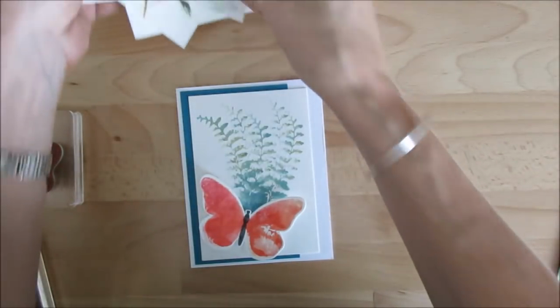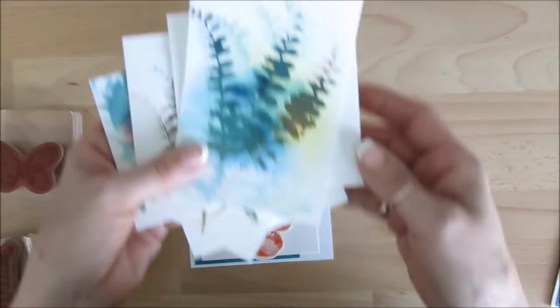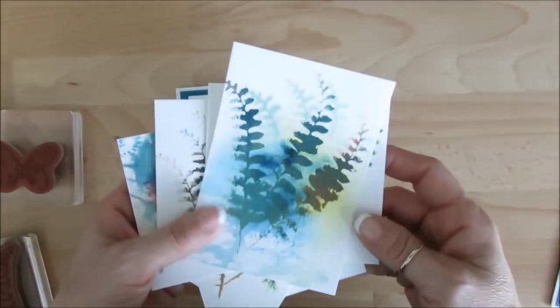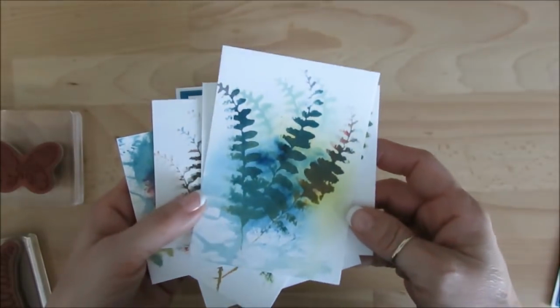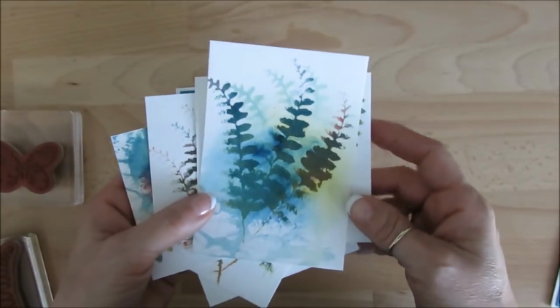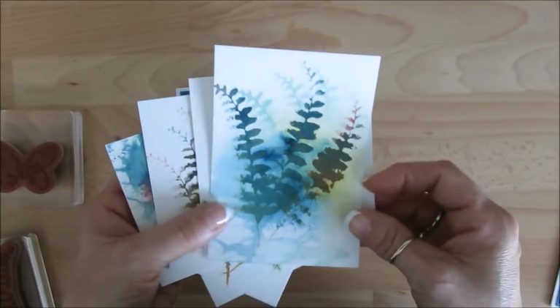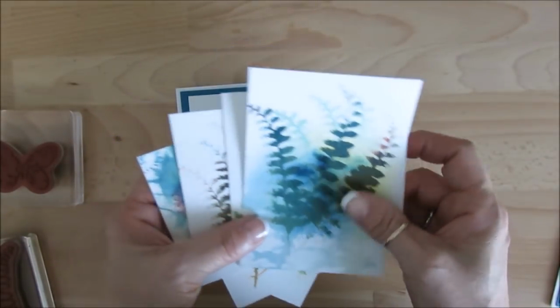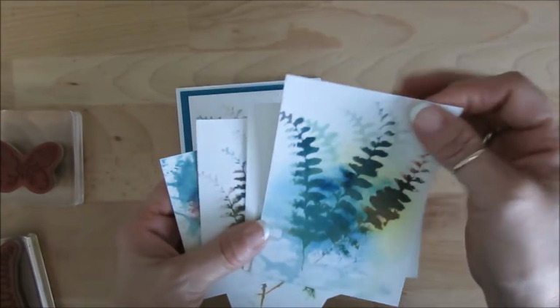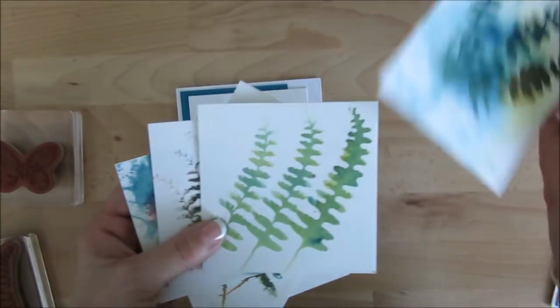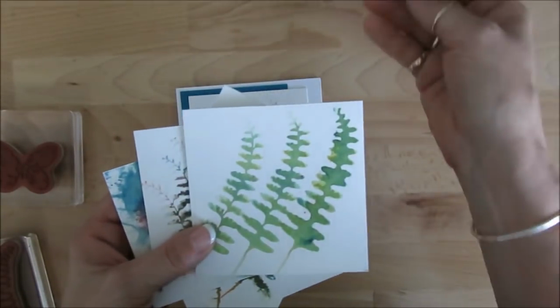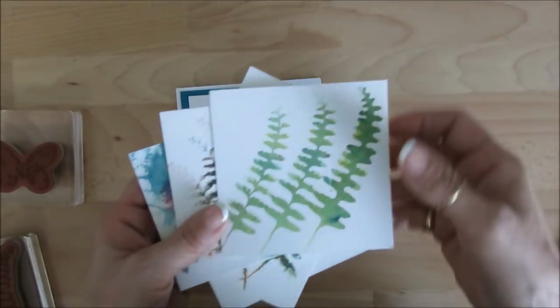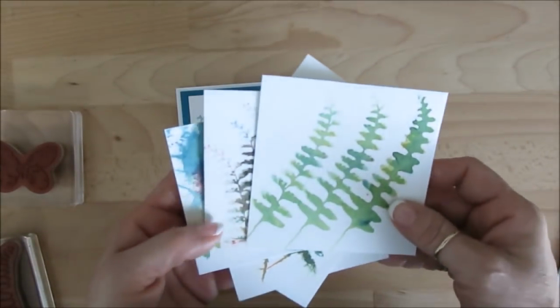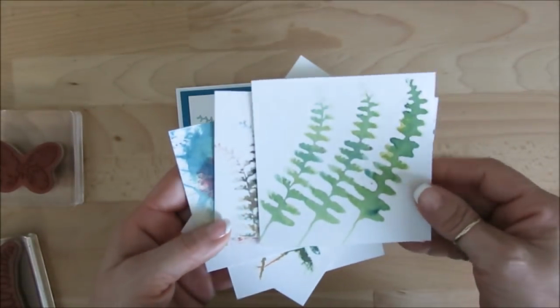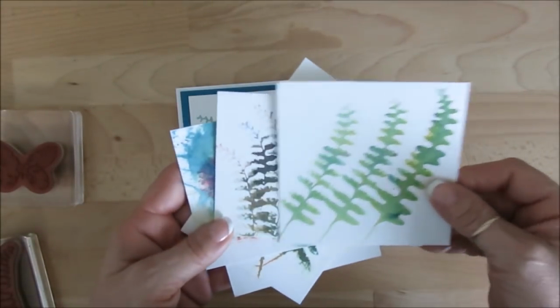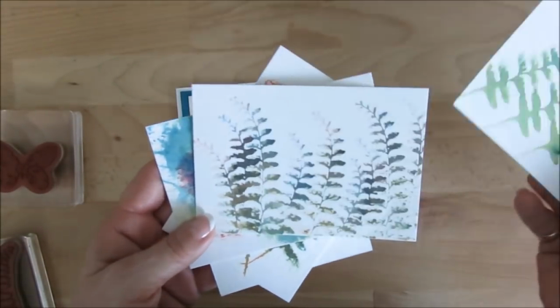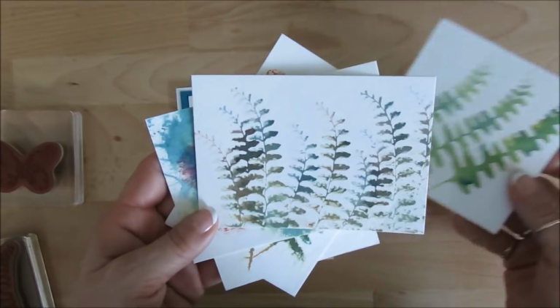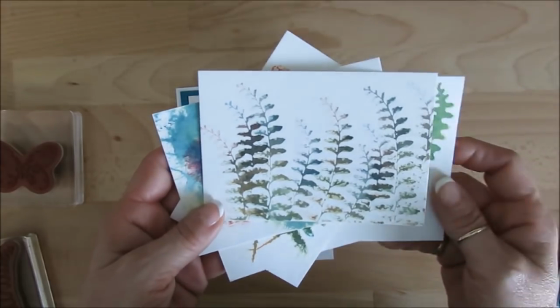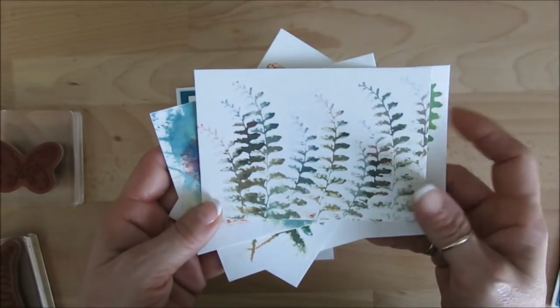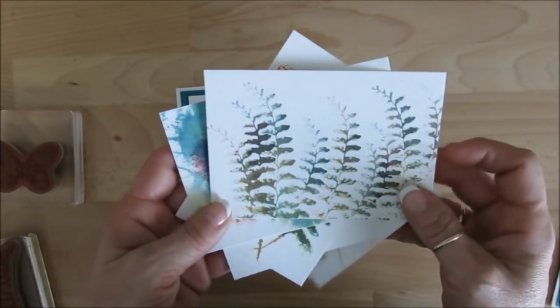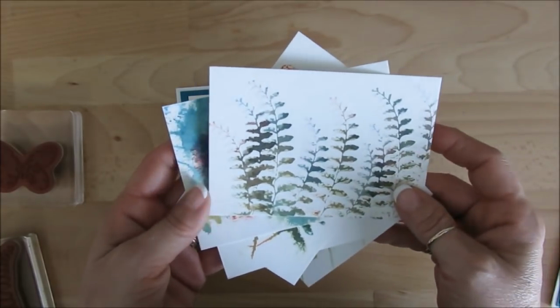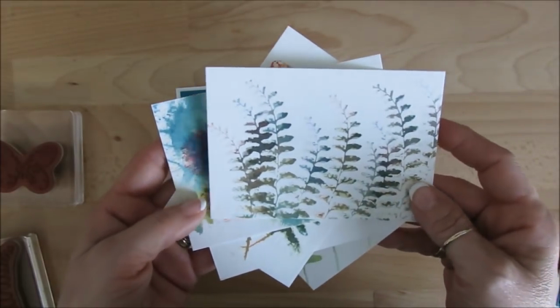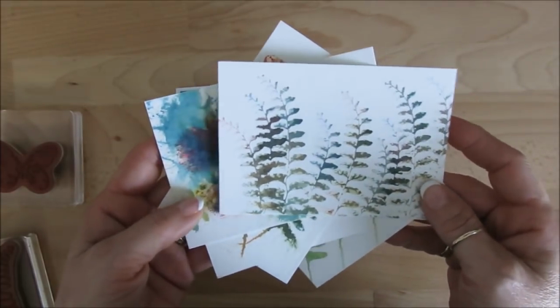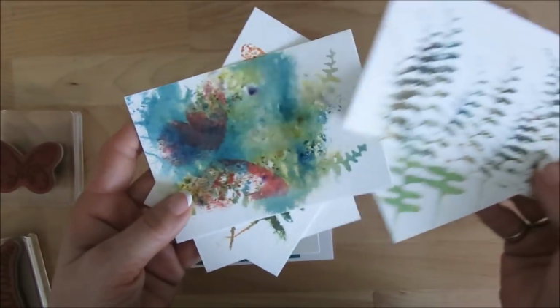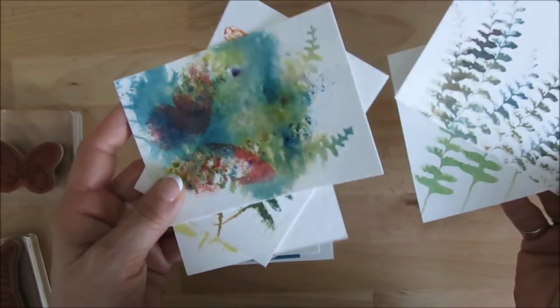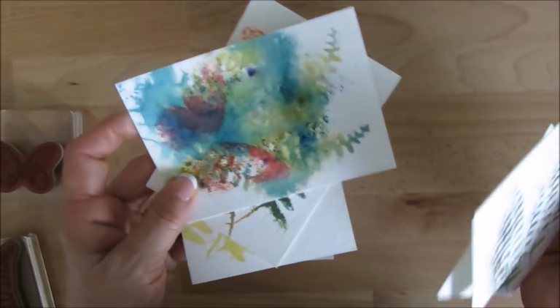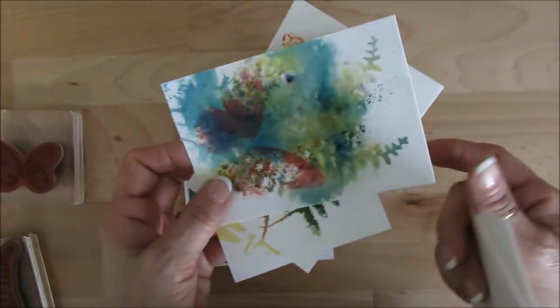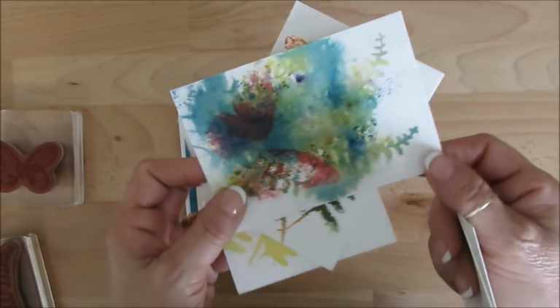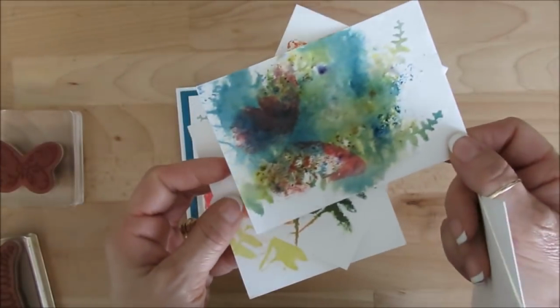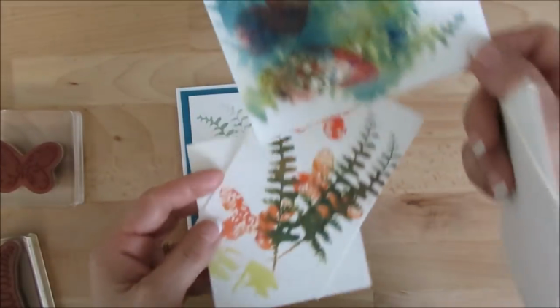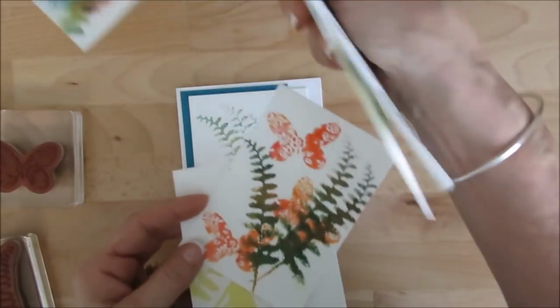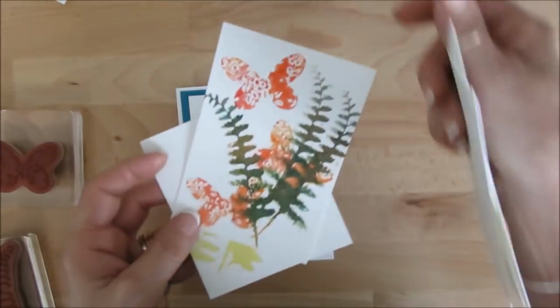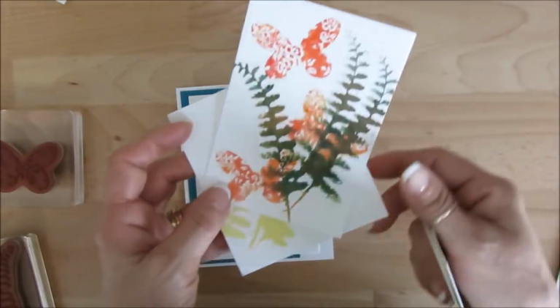So you see I have some Mod Podge of all different things. Some of them turn out more beautiful than others. This was a pure mess.